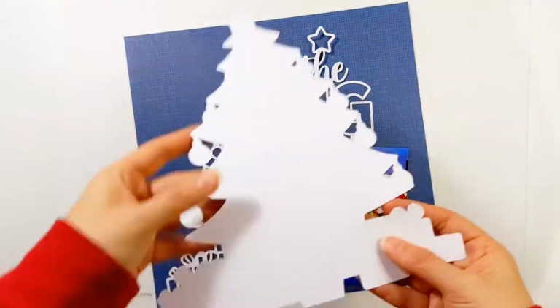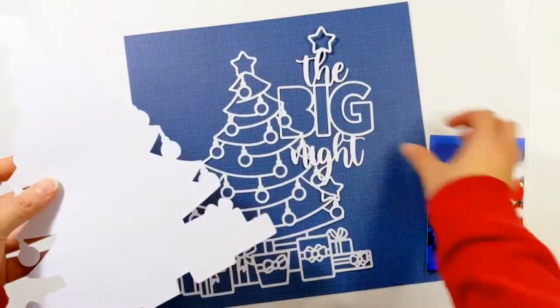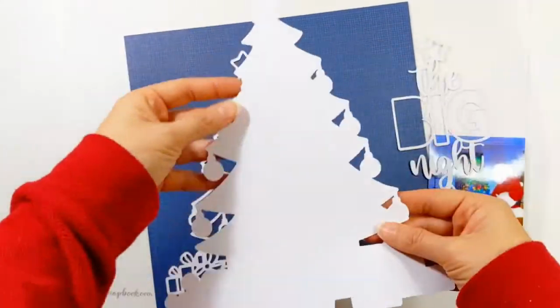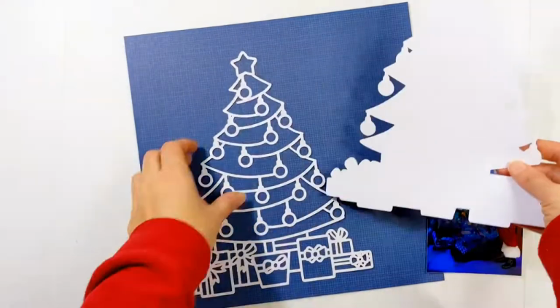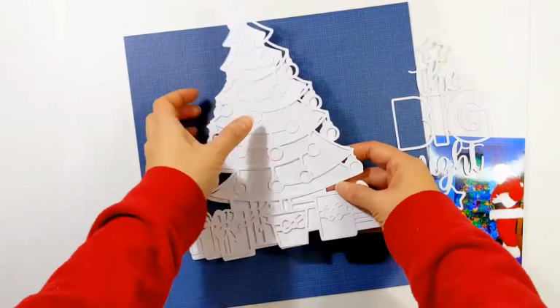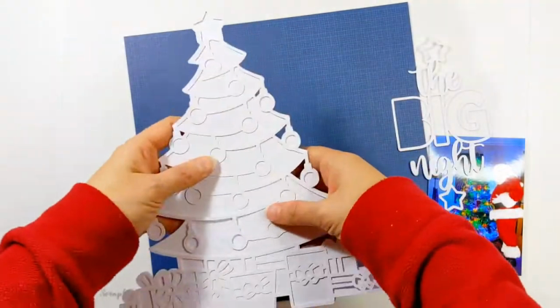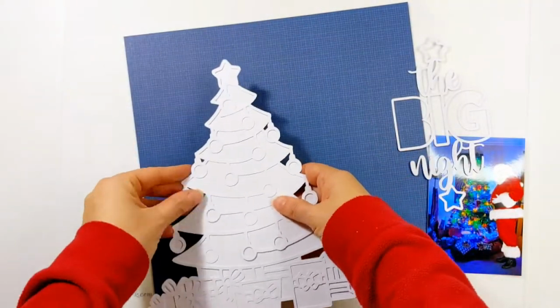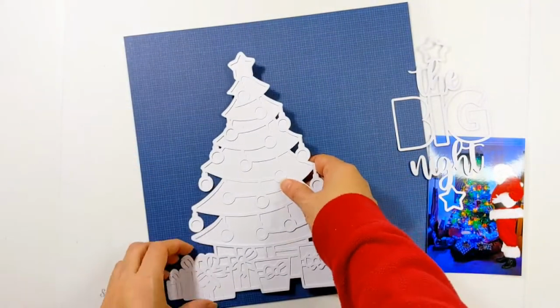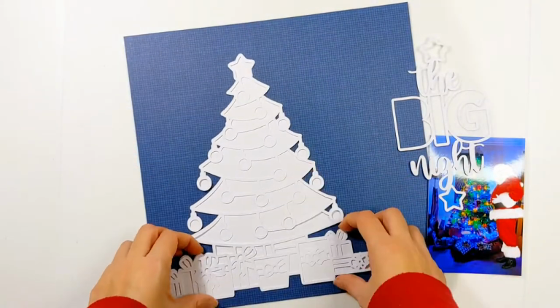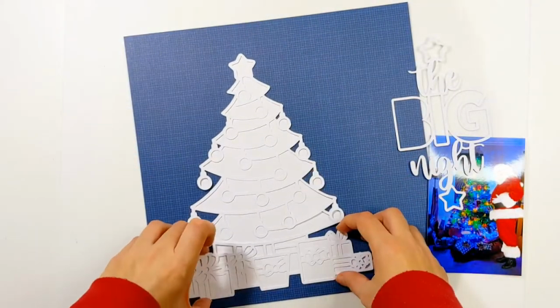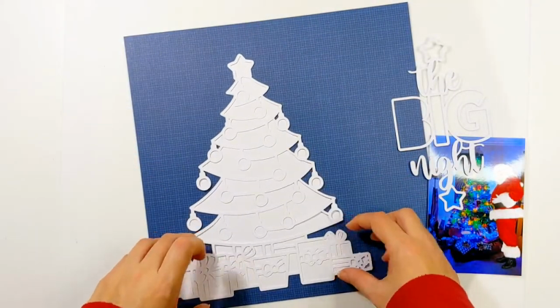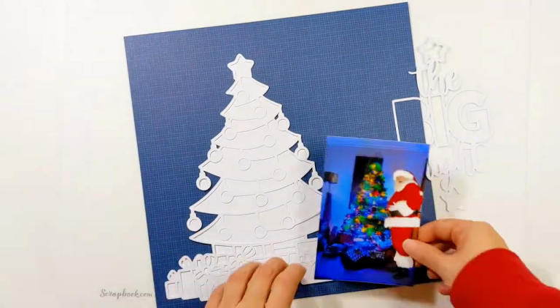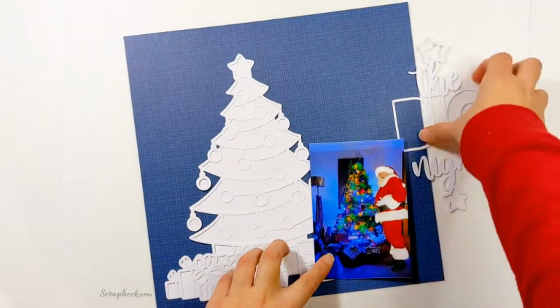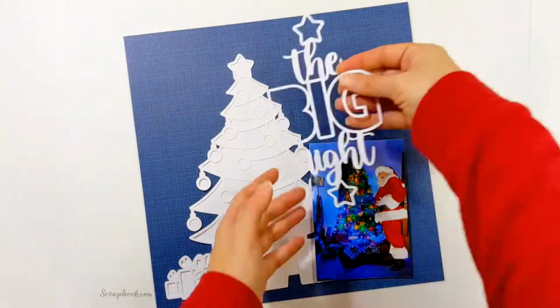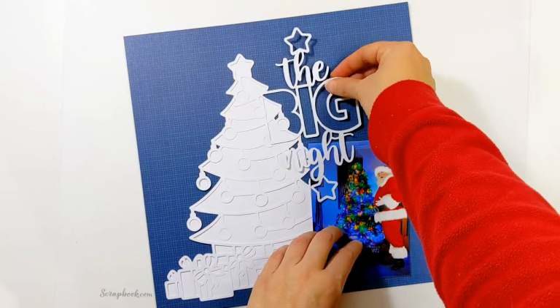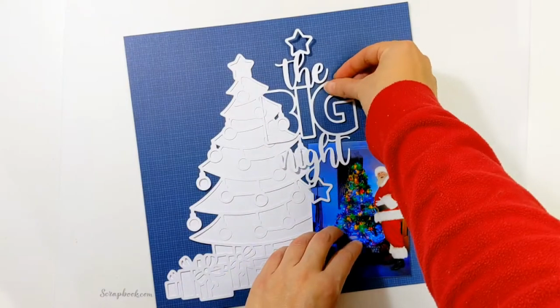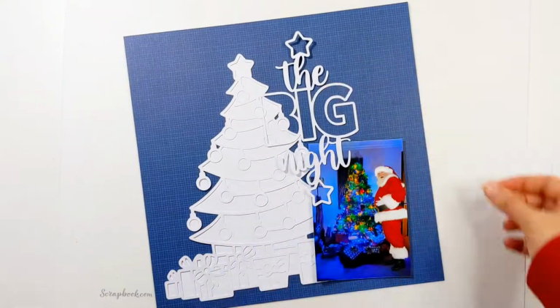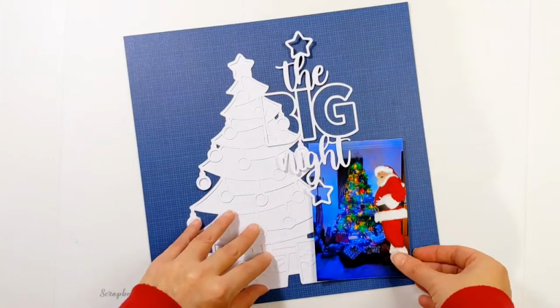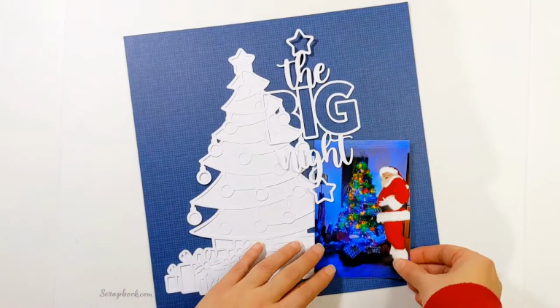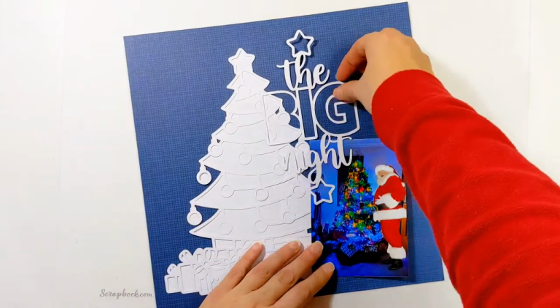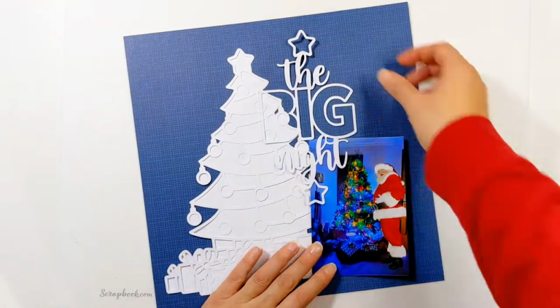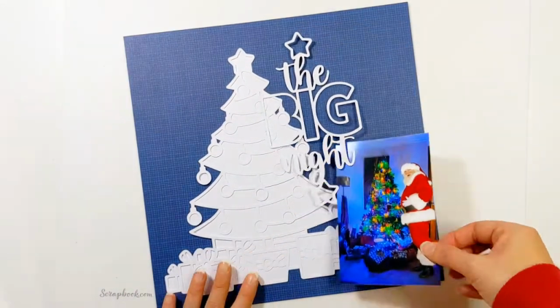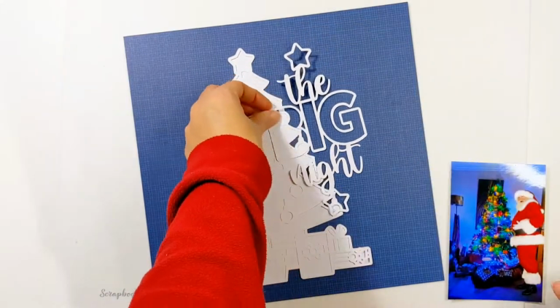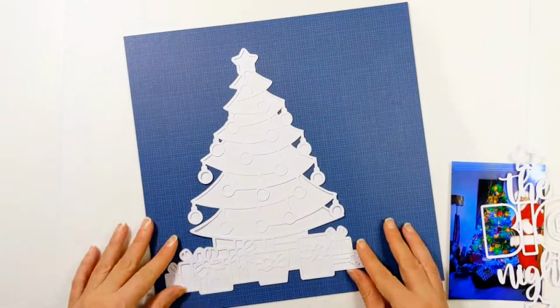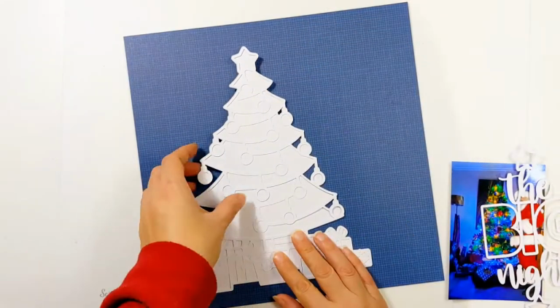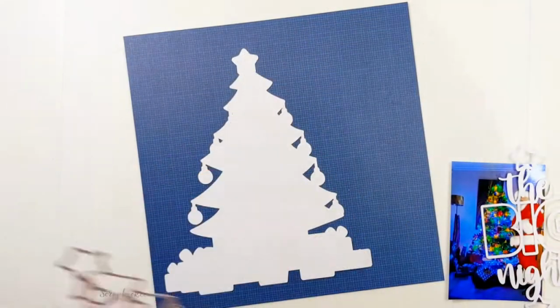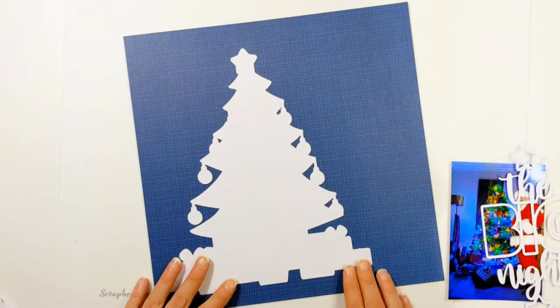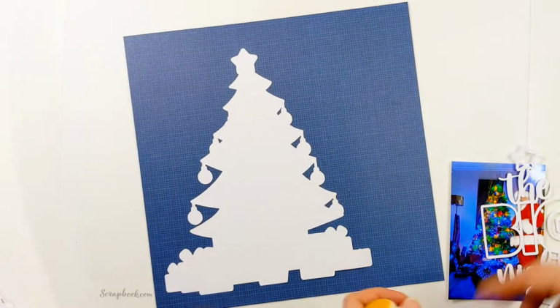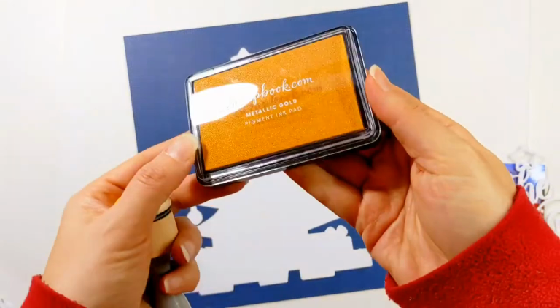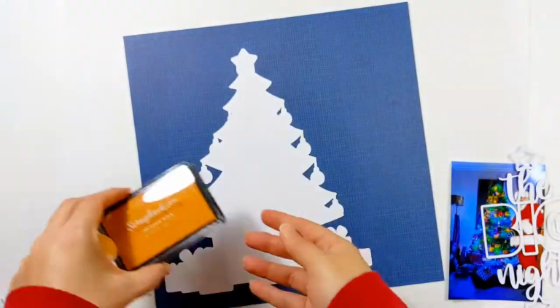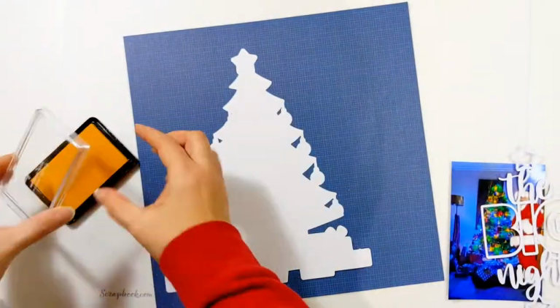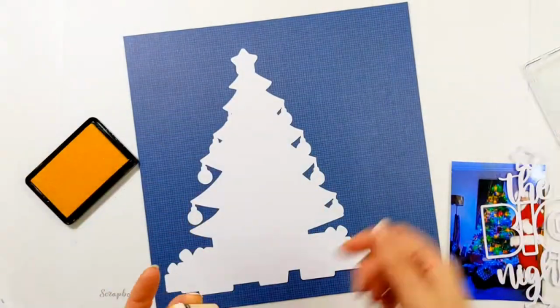The Christmas tree was part of the Scrapbookers Advent and The Big Night was part of the December Album Advent — it's a slightly smaller size to accommodate December albums. I've cut them both in white cardstock, and I've also cut the Christmas tree as just a solid white shape in white cardstock.